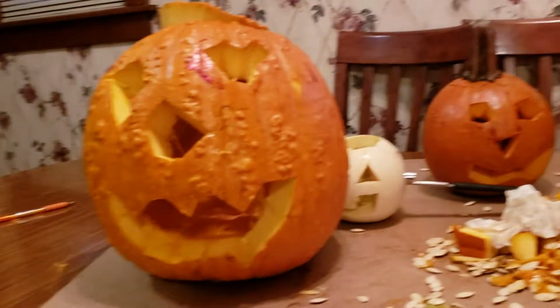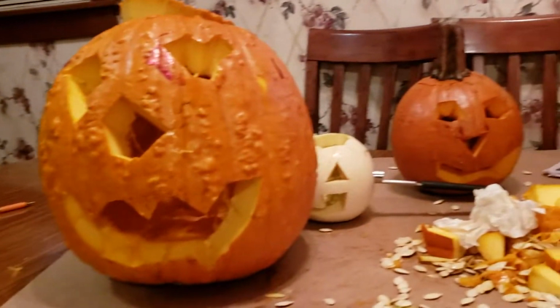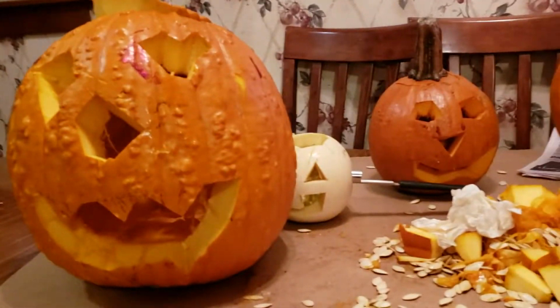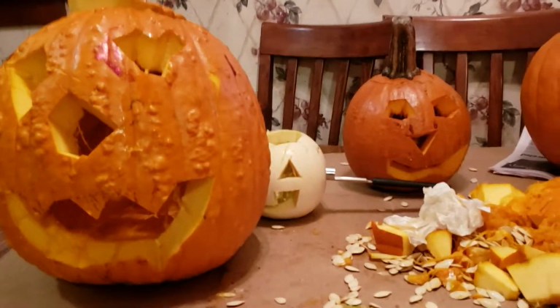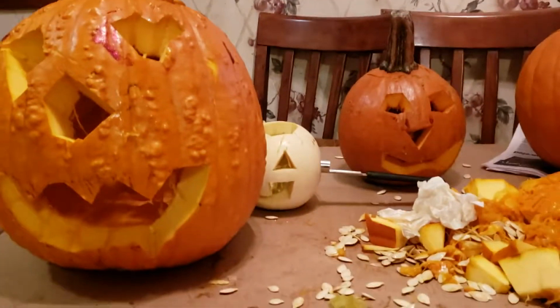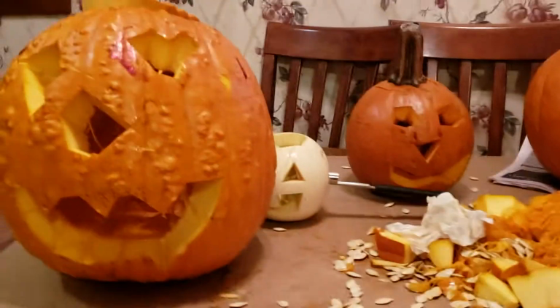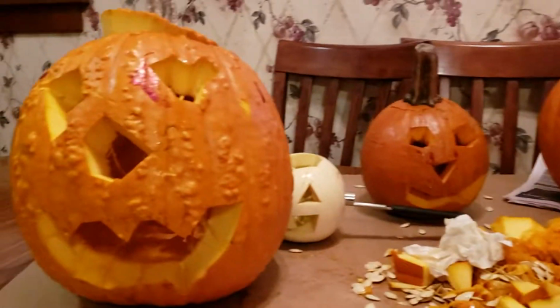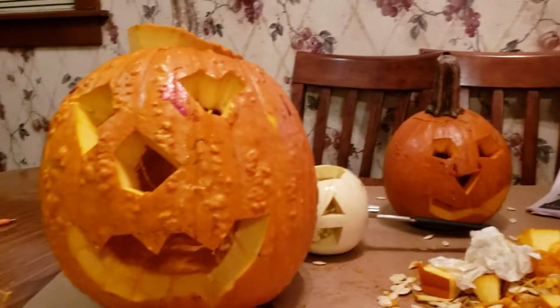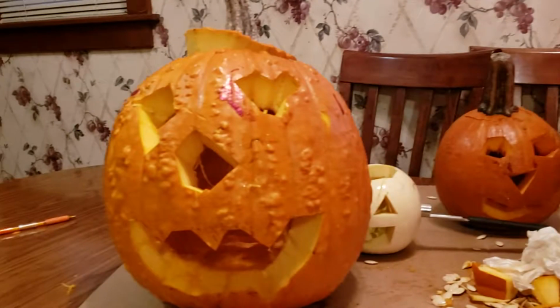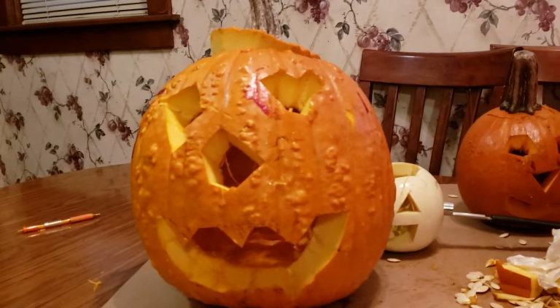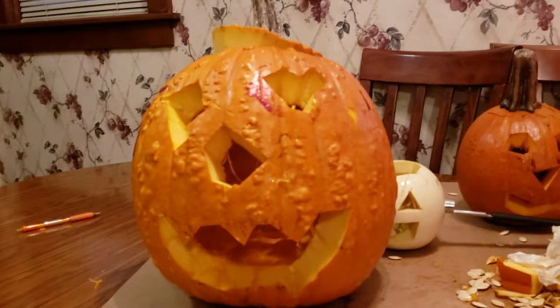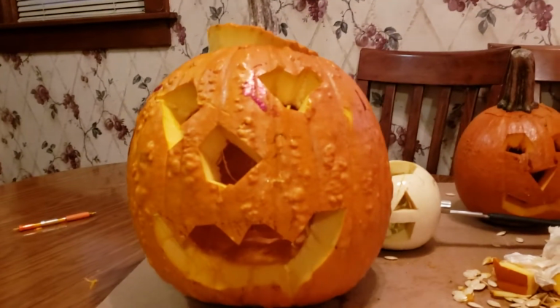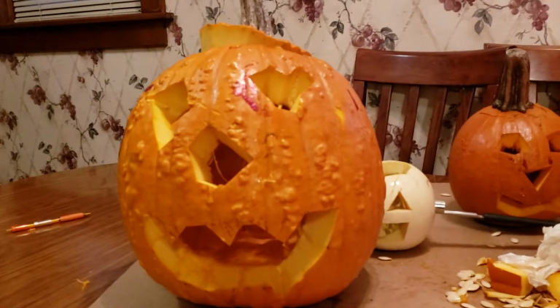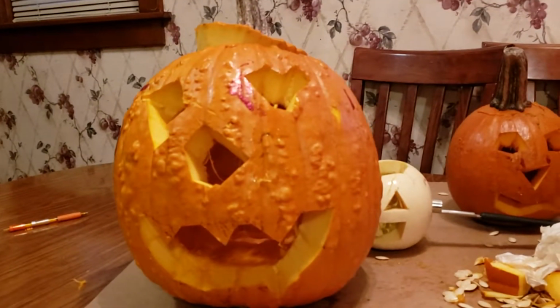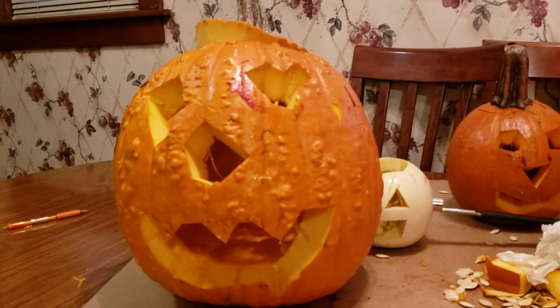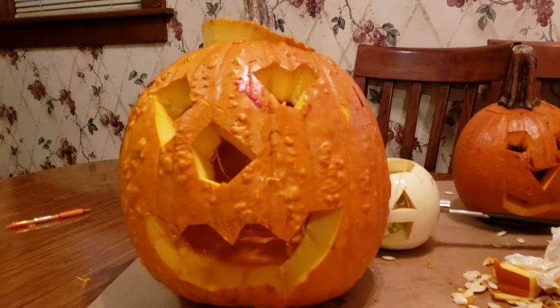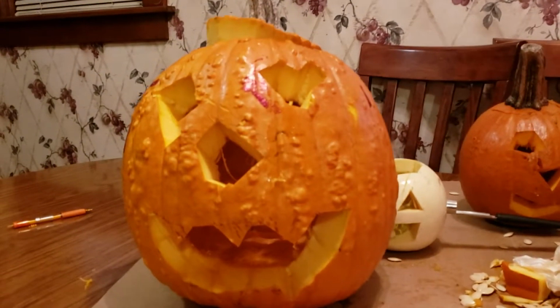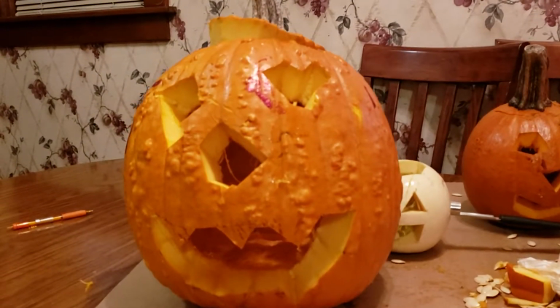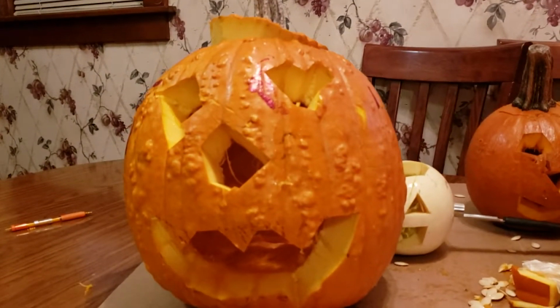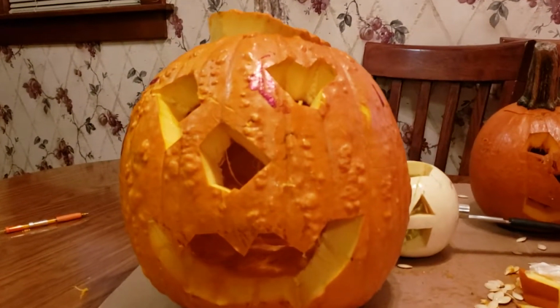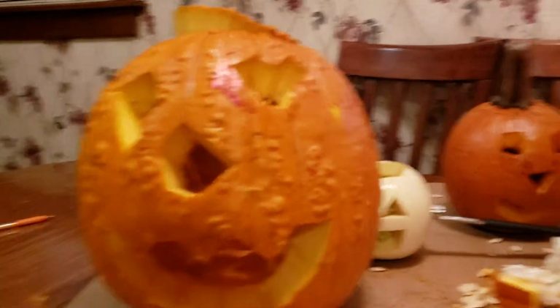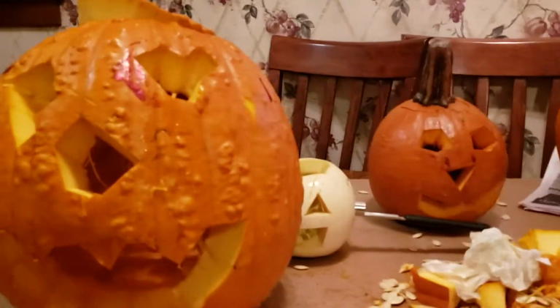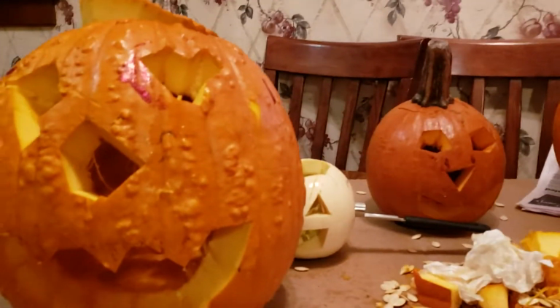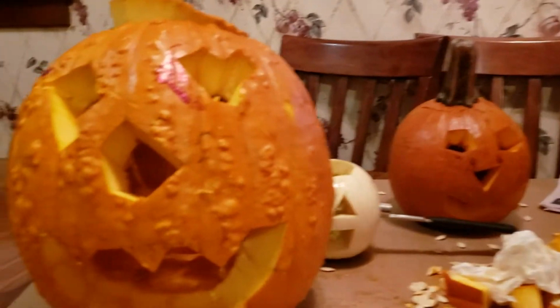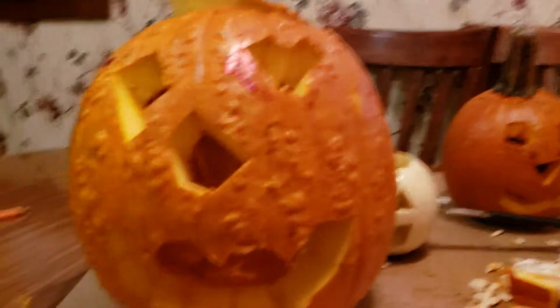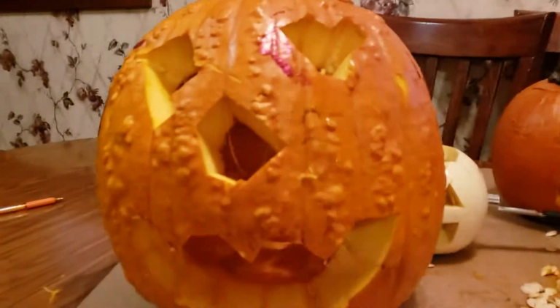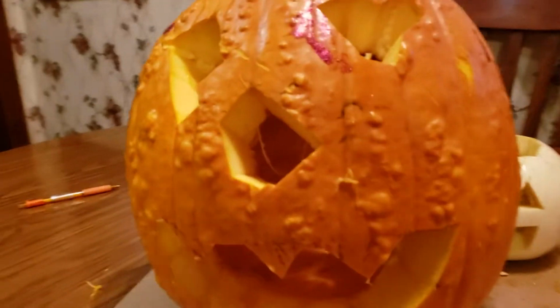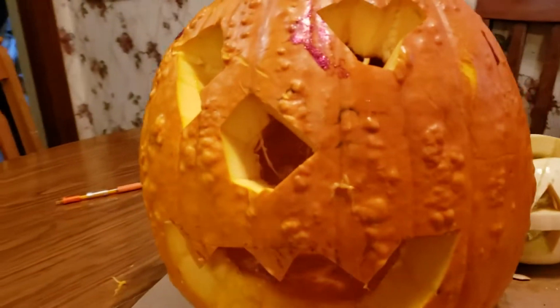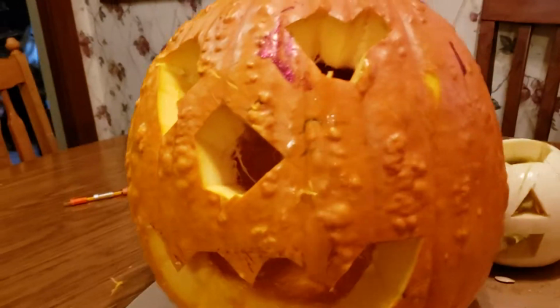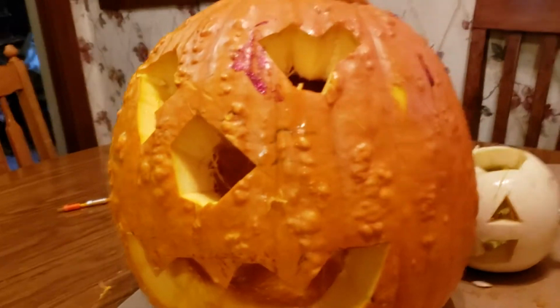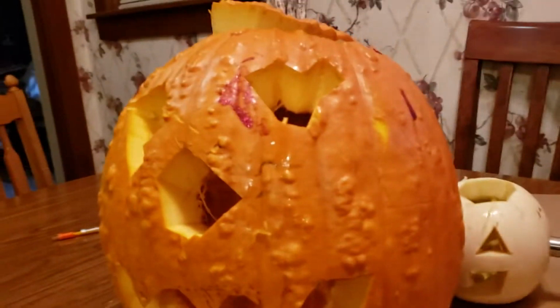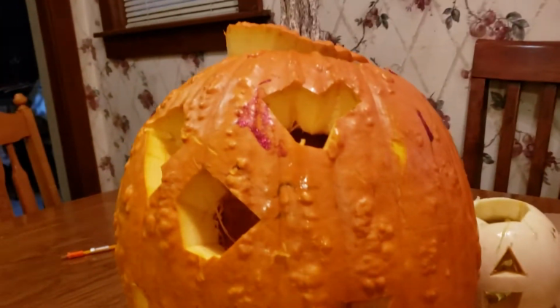And that's kind of it, guys. Thanks to mom for carving all of them. Thank you to mom.